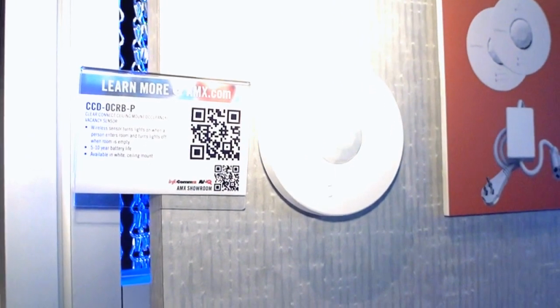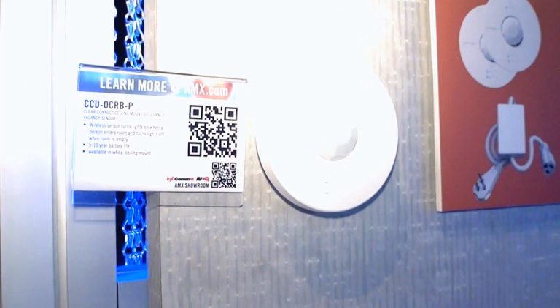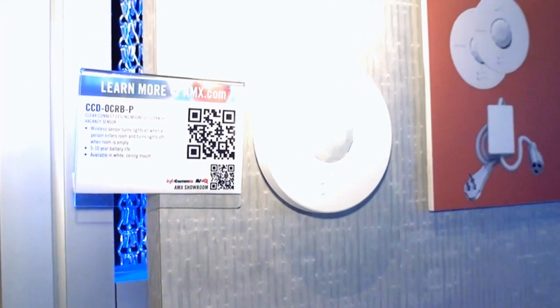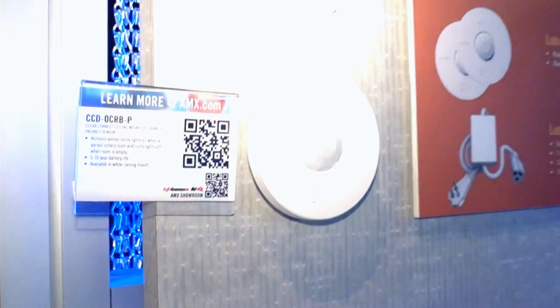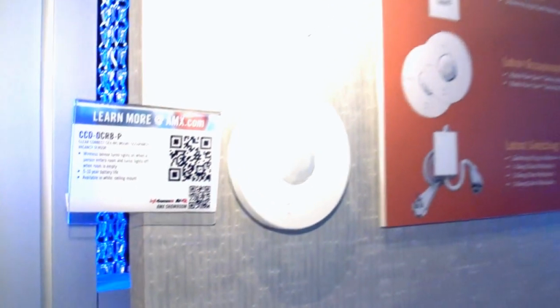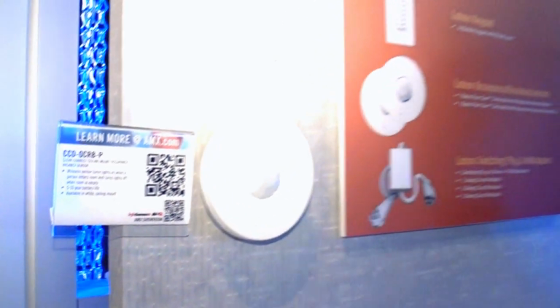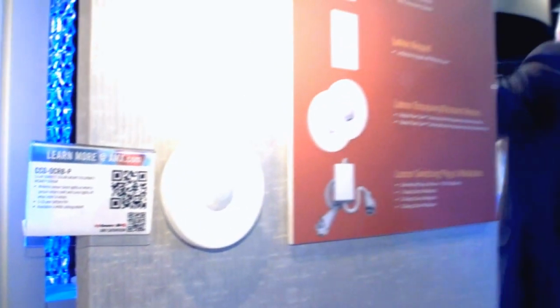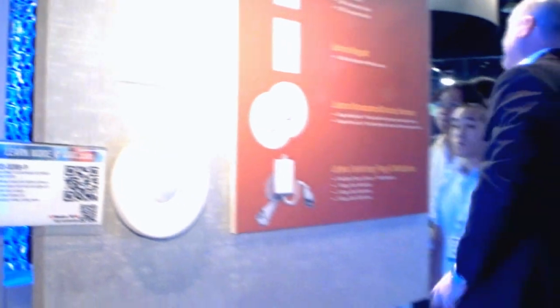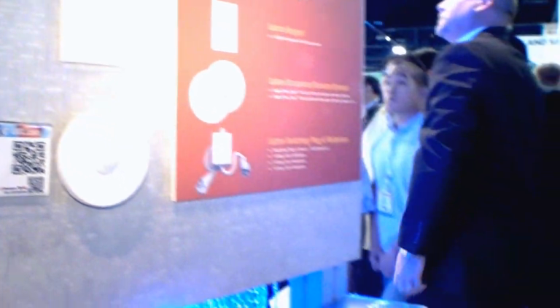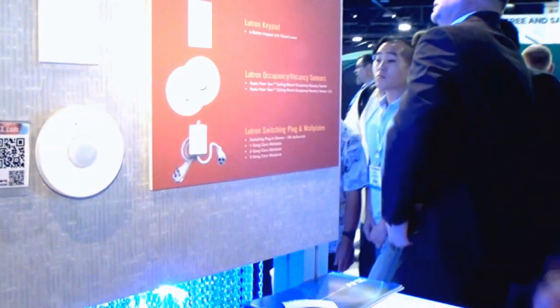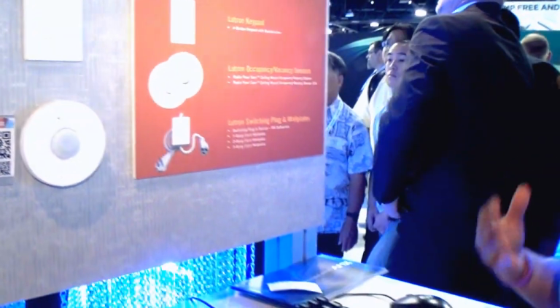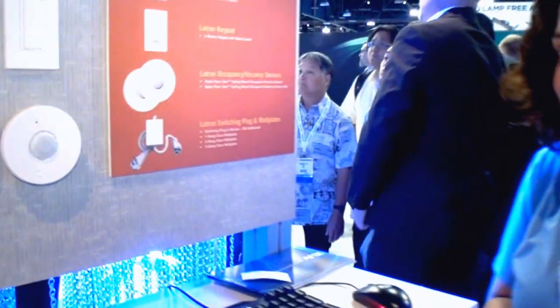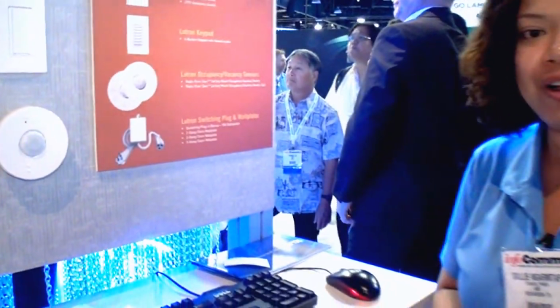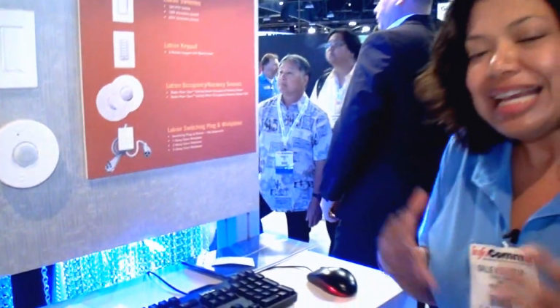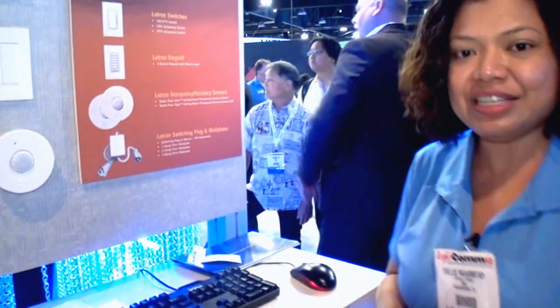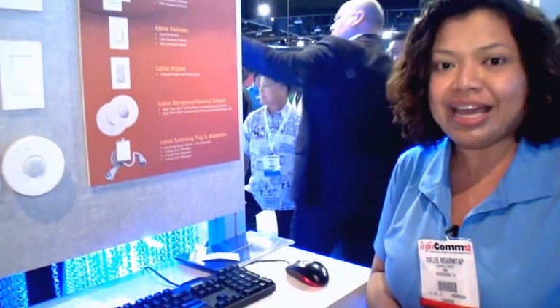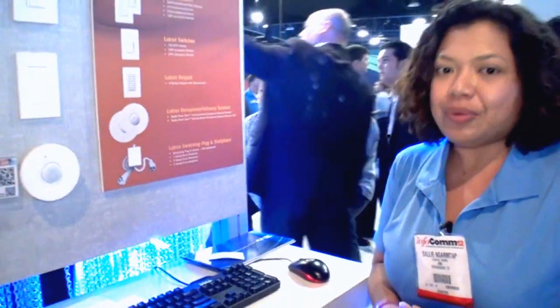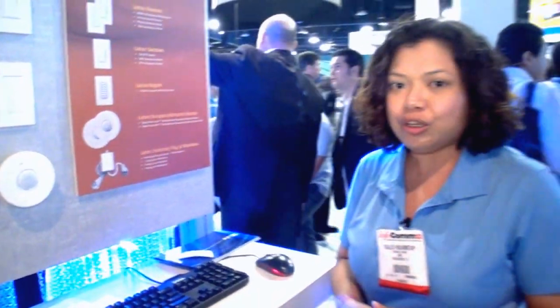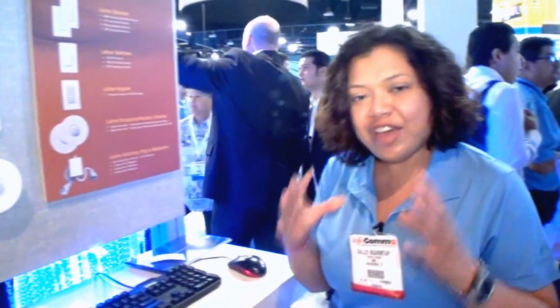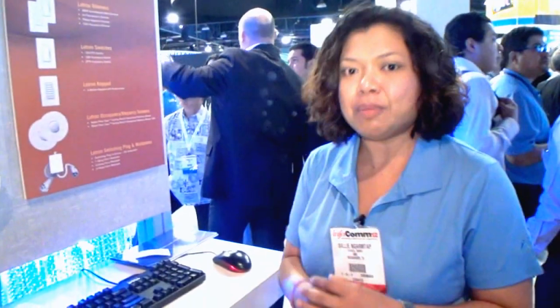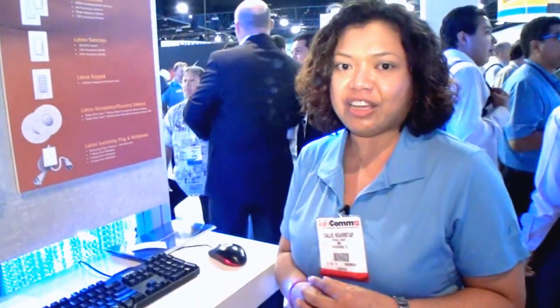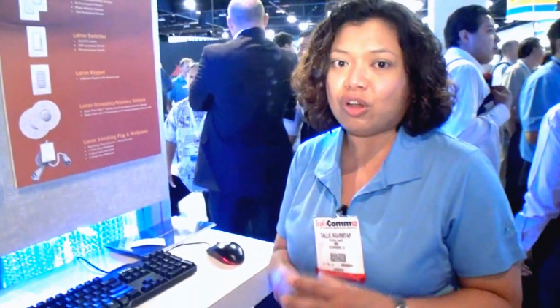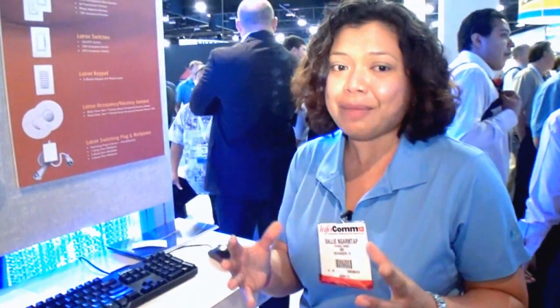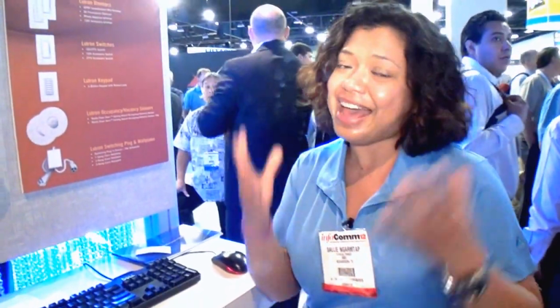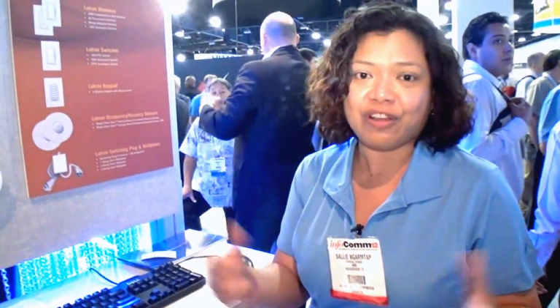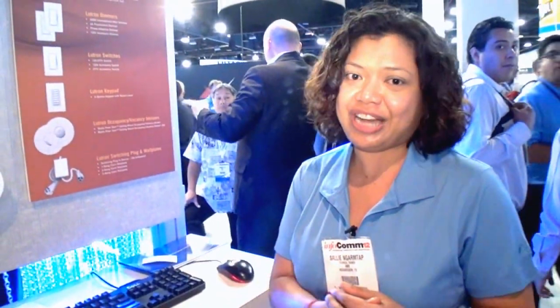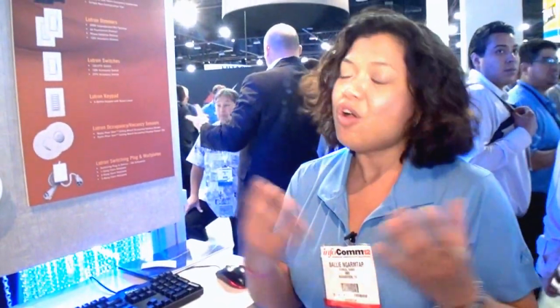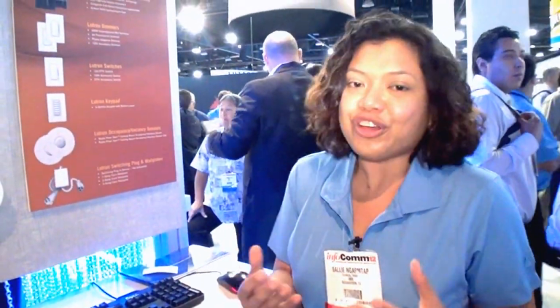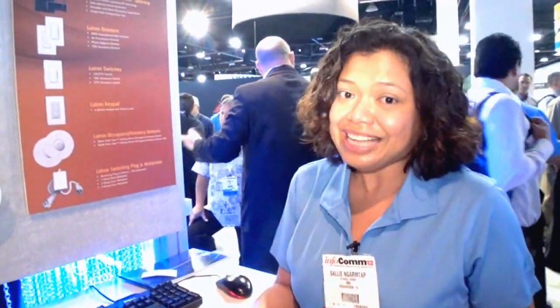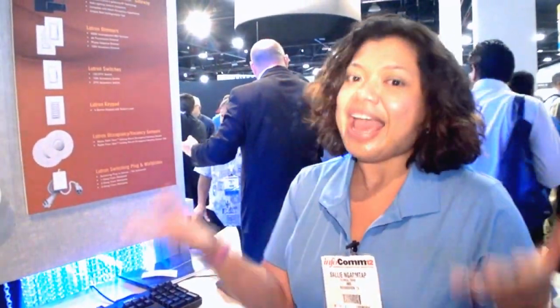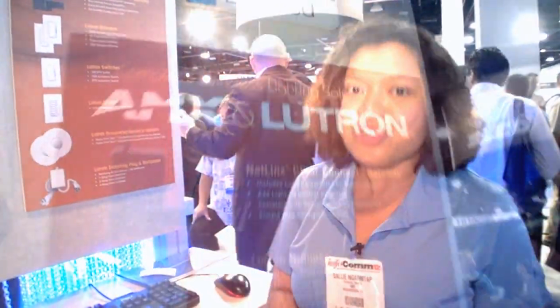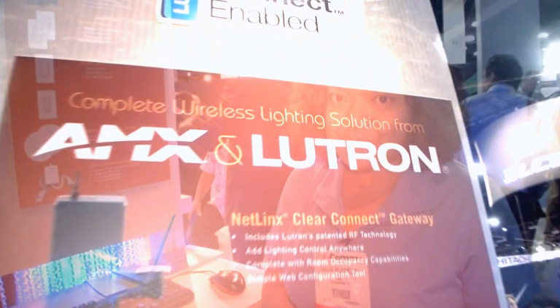So with this product line from AMX and Lutron, it's a simple, easy way to include streamlined control over something that everyone should have — control over your lights and your room.